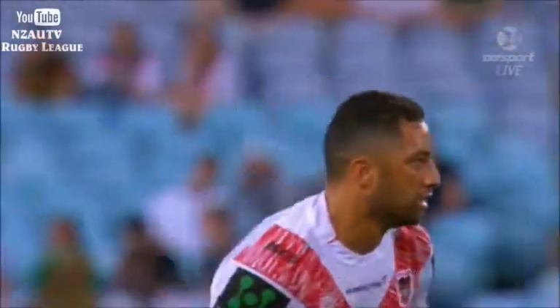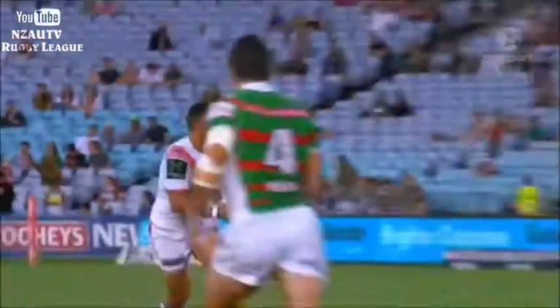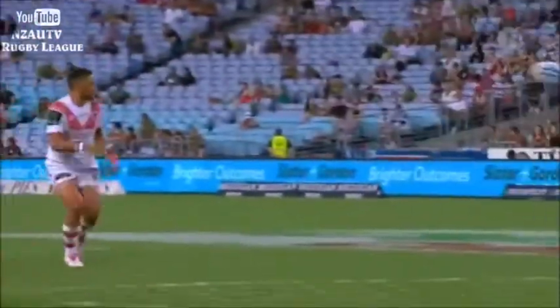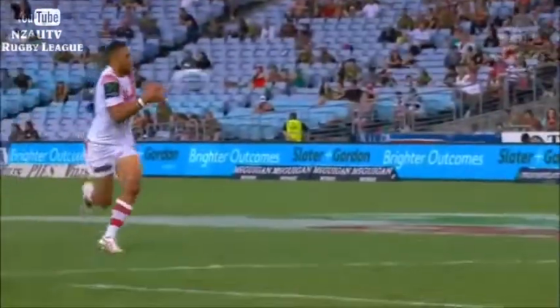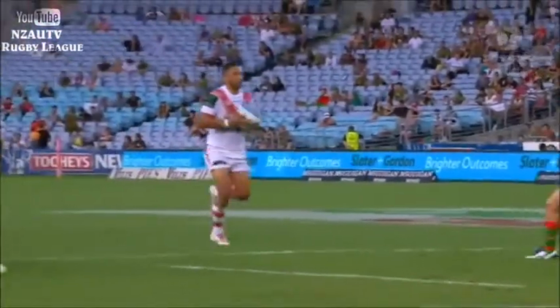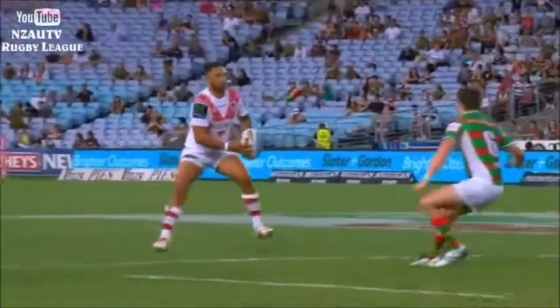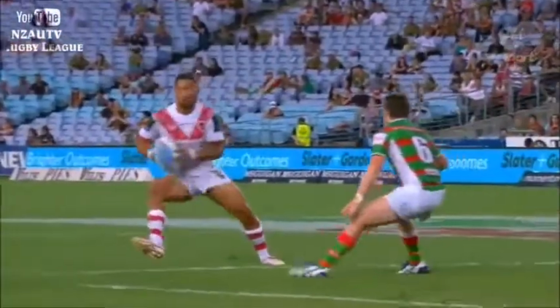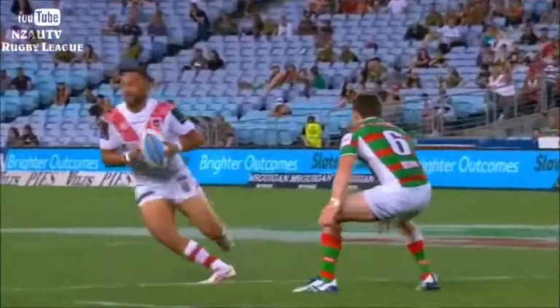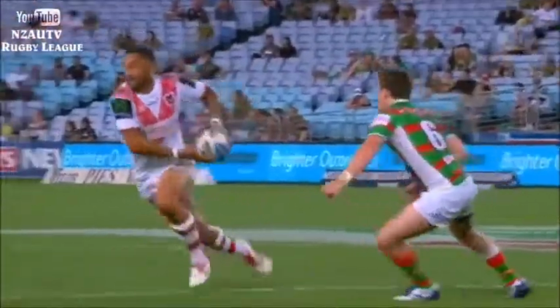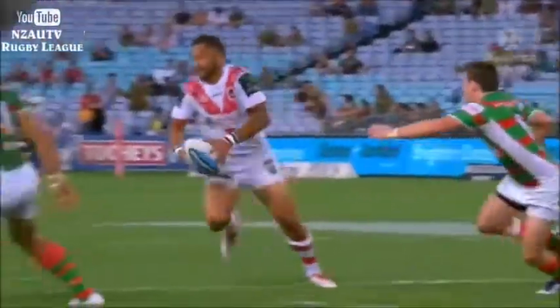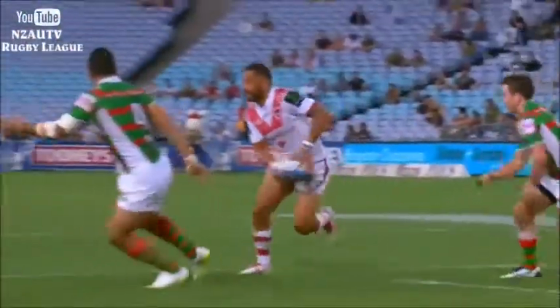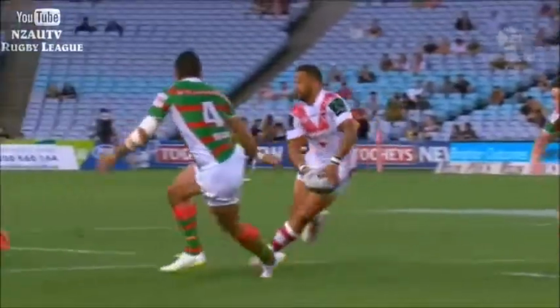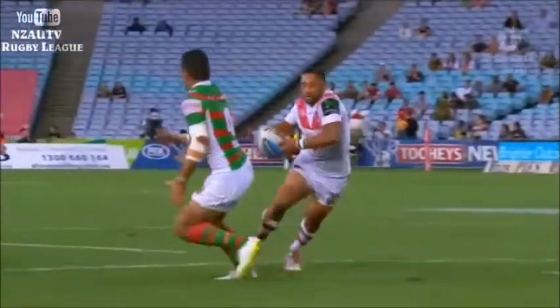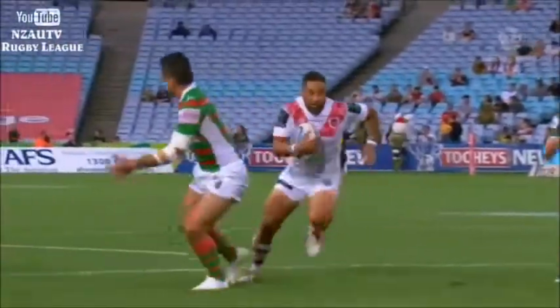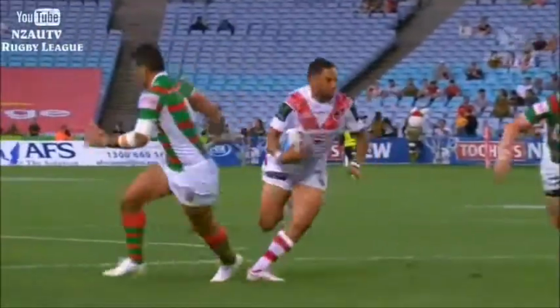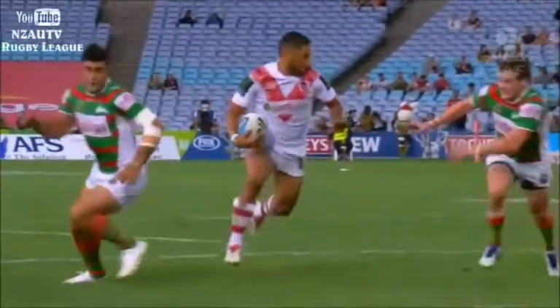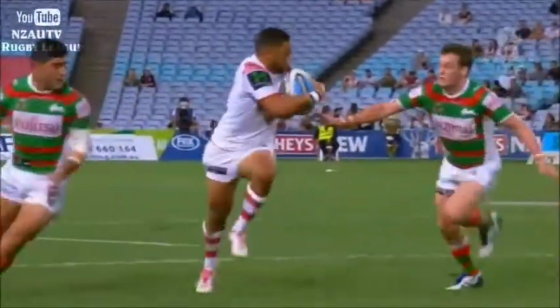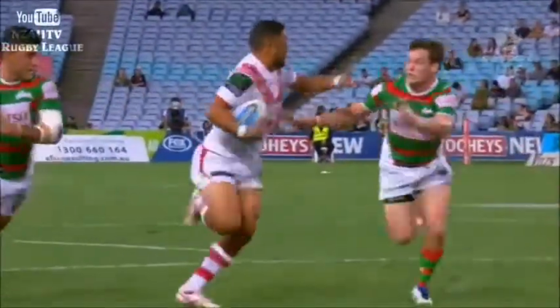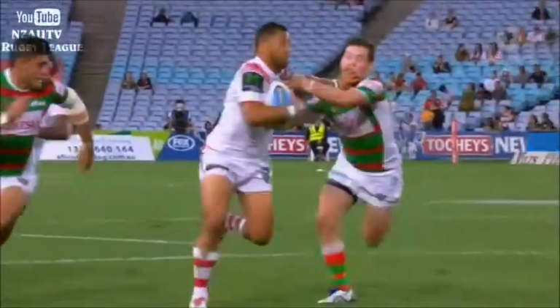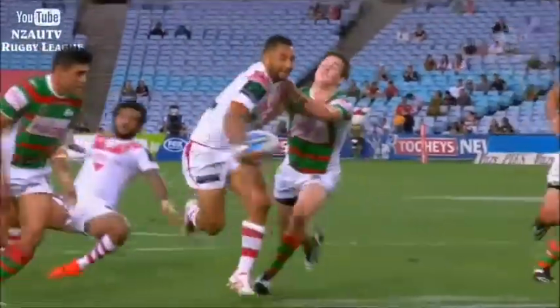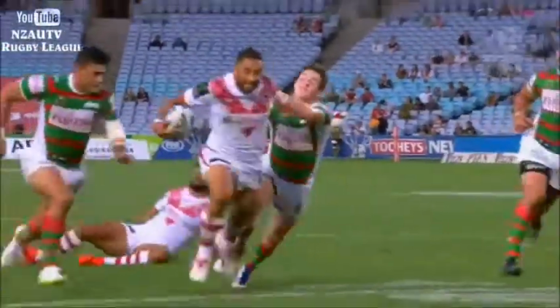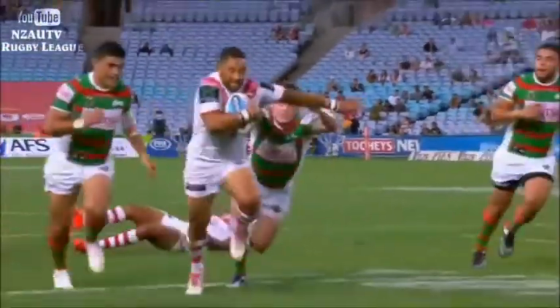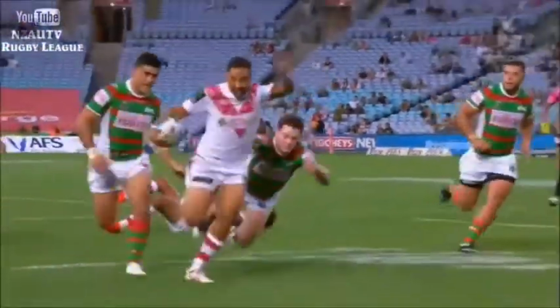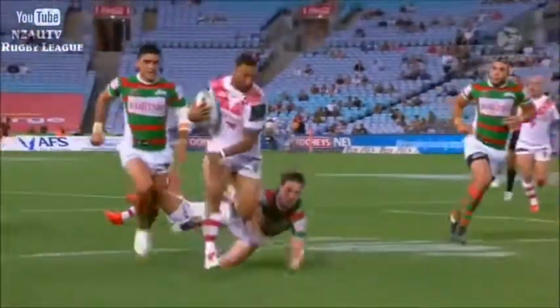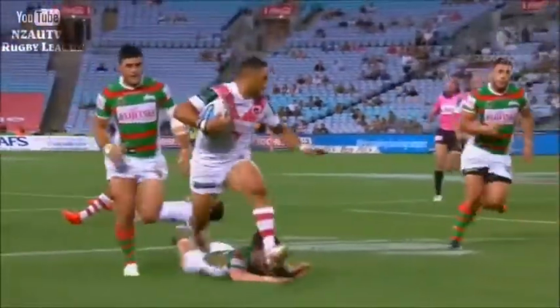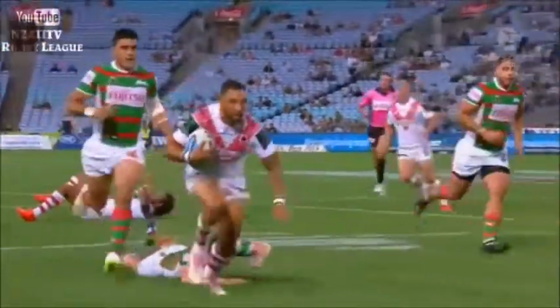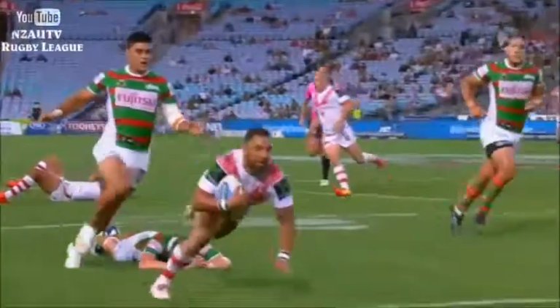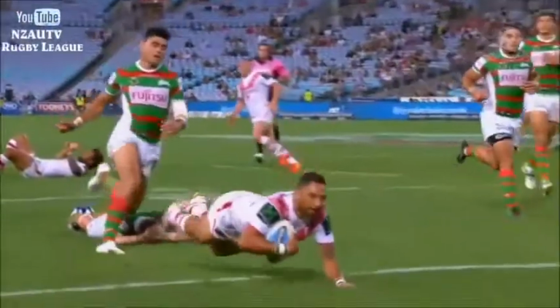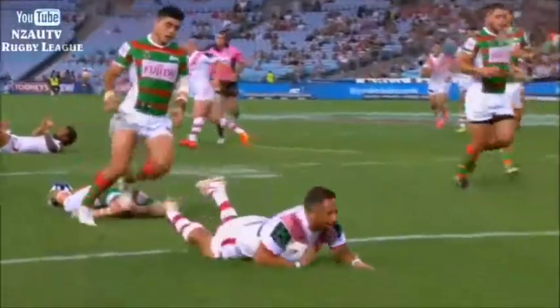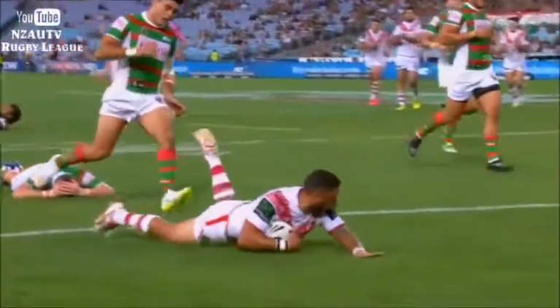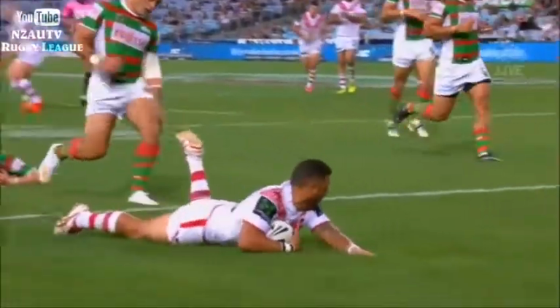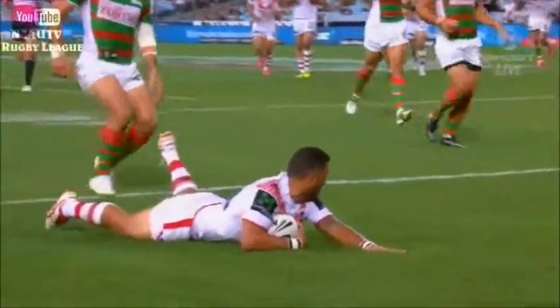And what a start to the season. You'll see here from the front on — left footstep, left arm fend on Kiri. Beats him with speed. Great work from Benji Marshall — absolute class.